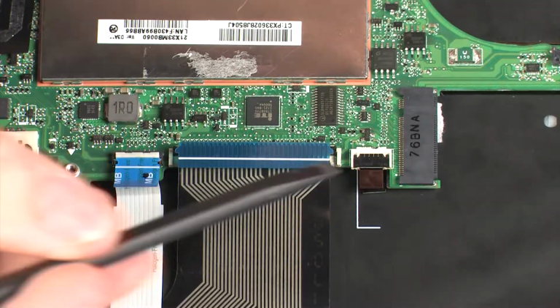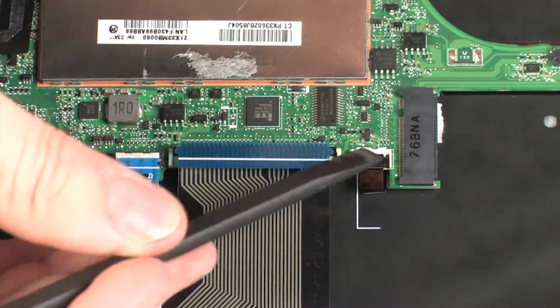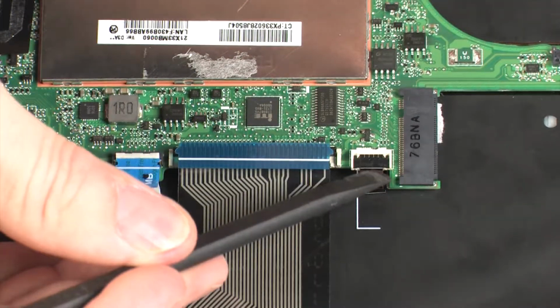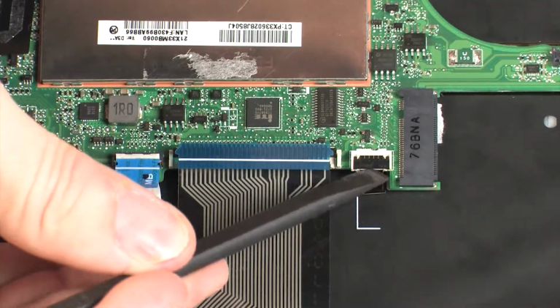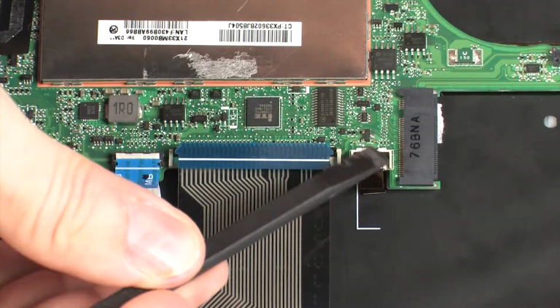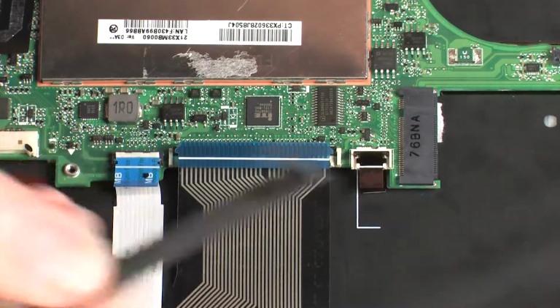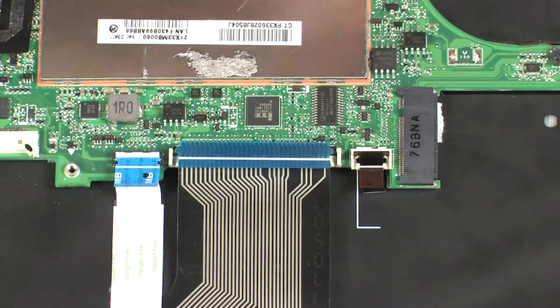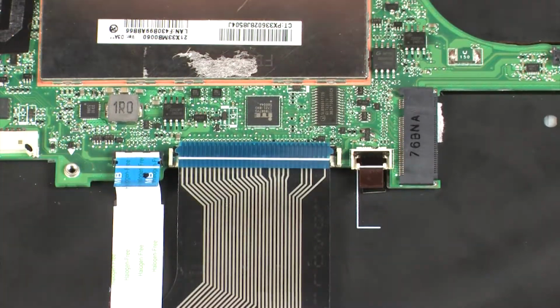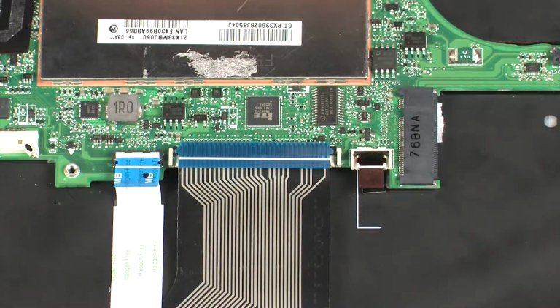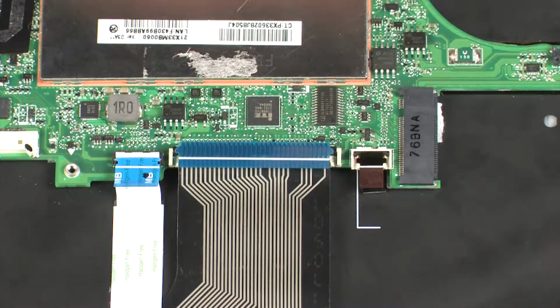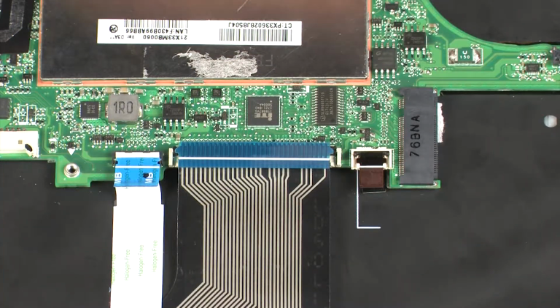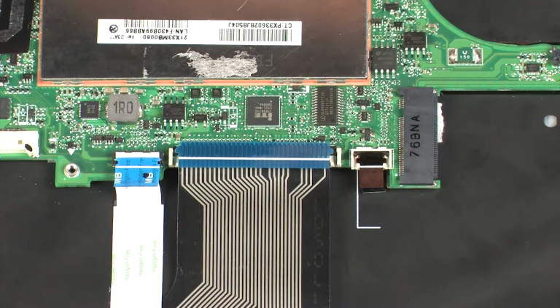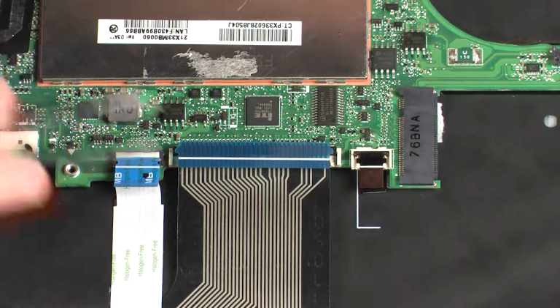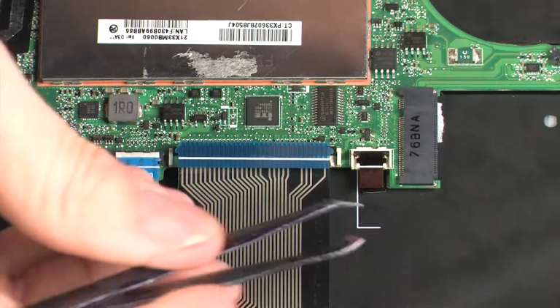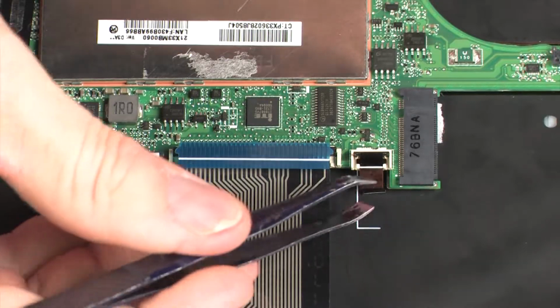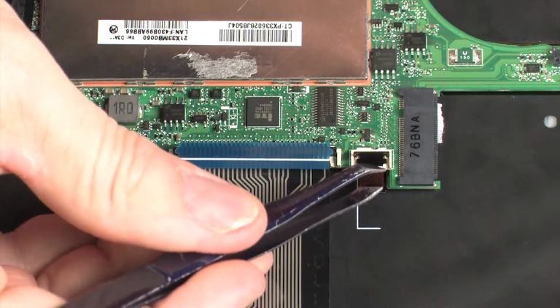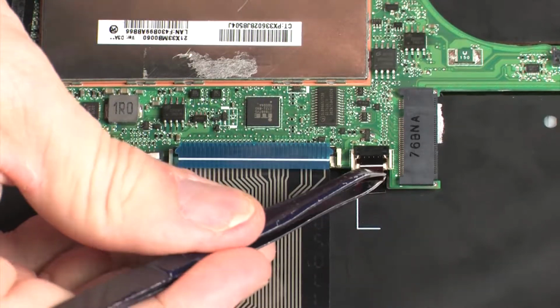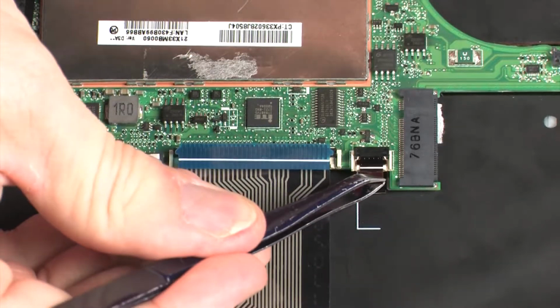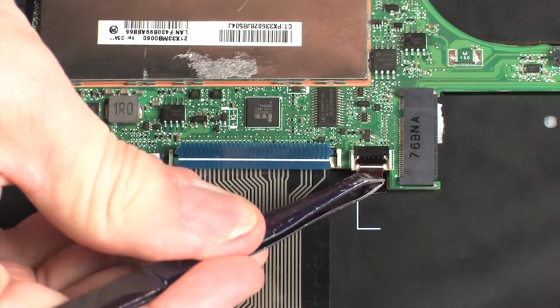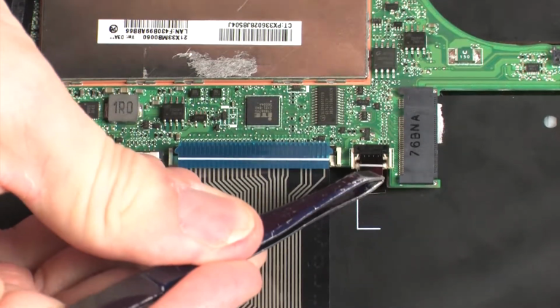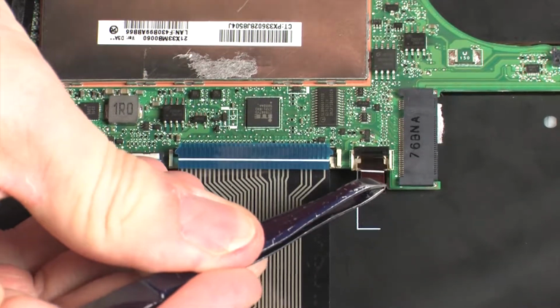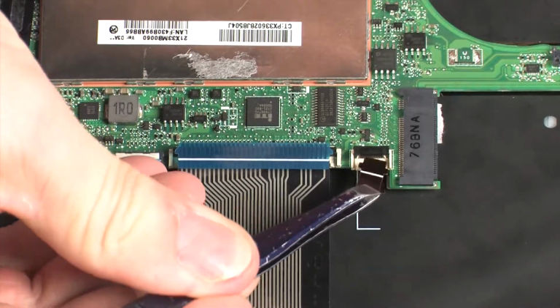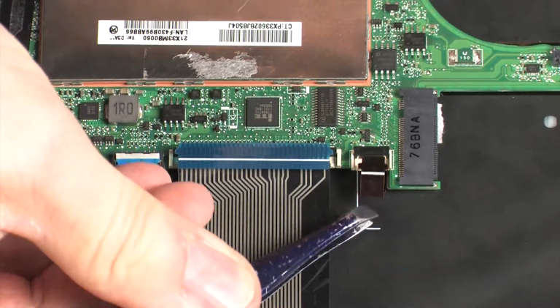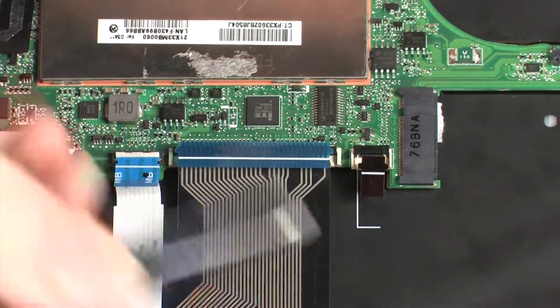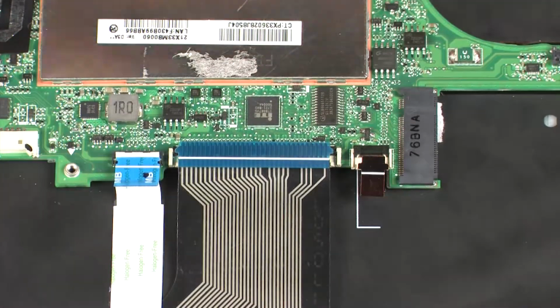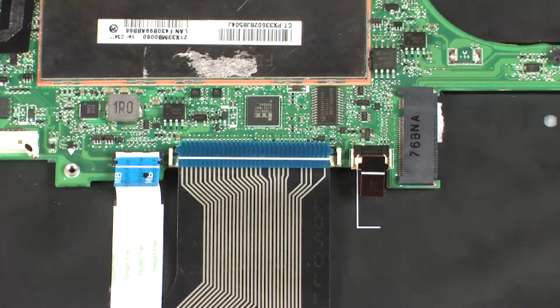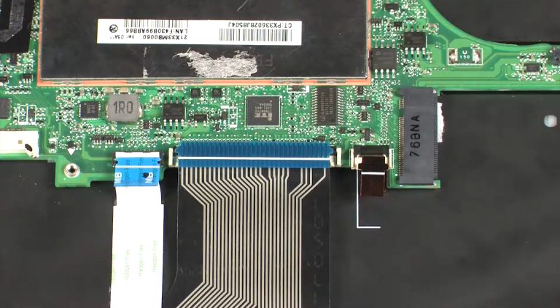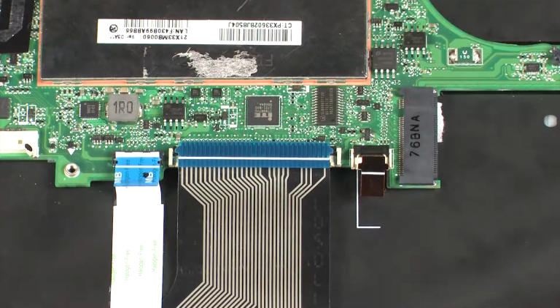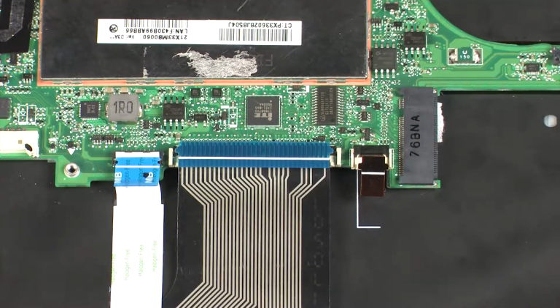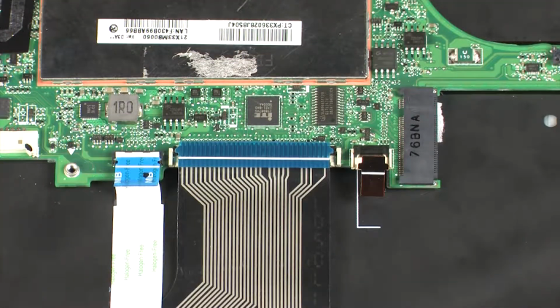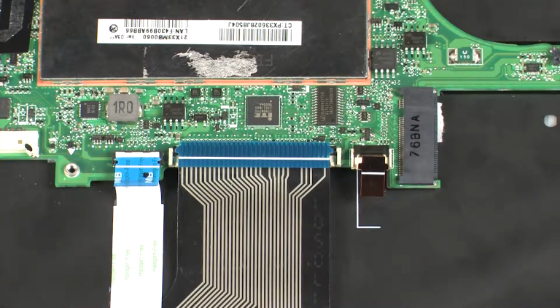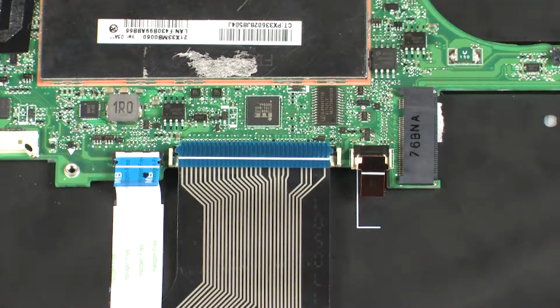Using minimal force, lift the locking bar up on the keyboard backlight ZIF connector and disconnect the keyboard backlight ribbon cable from the system board.